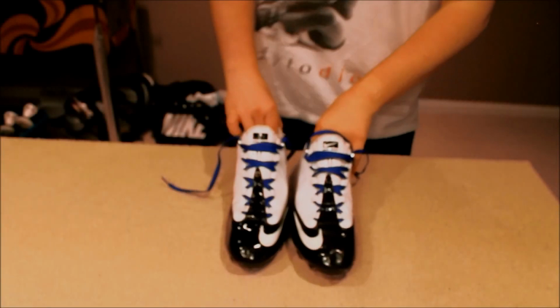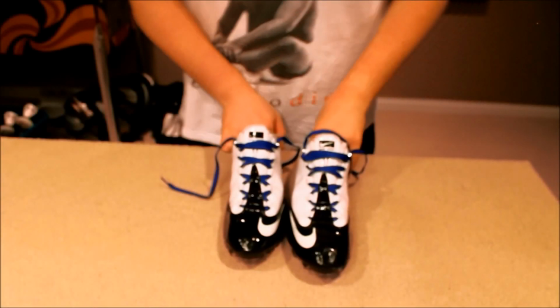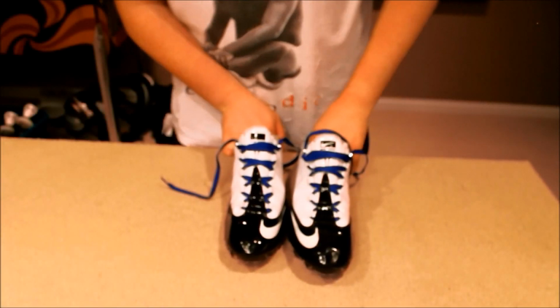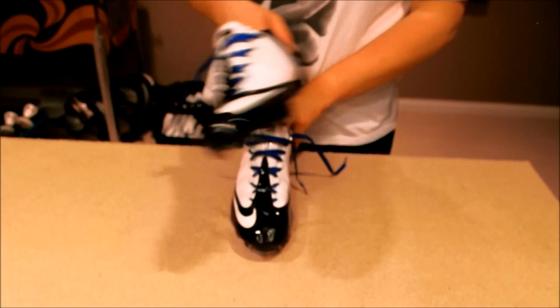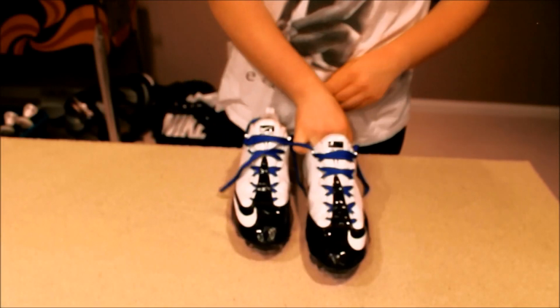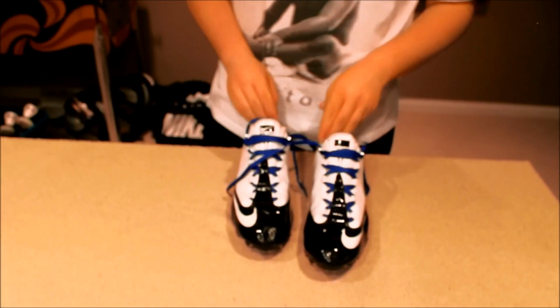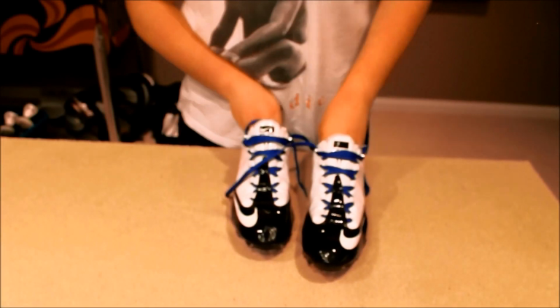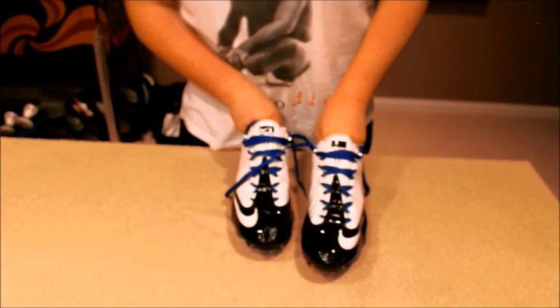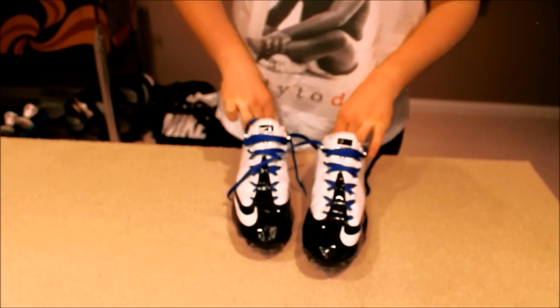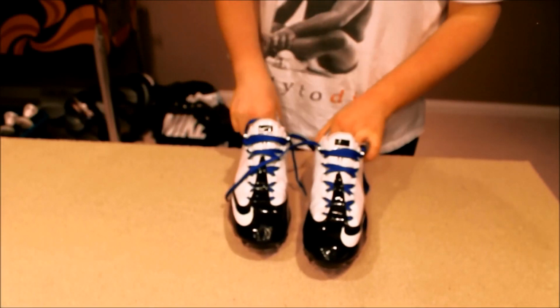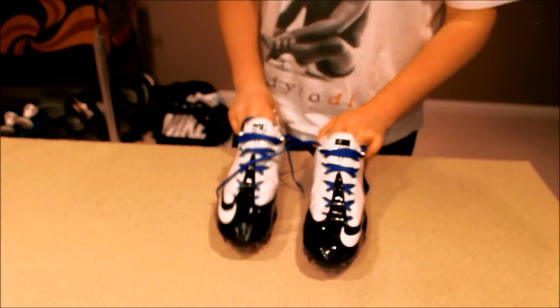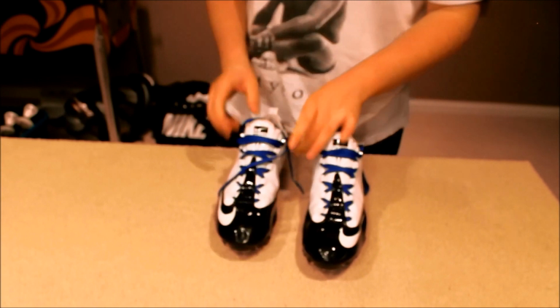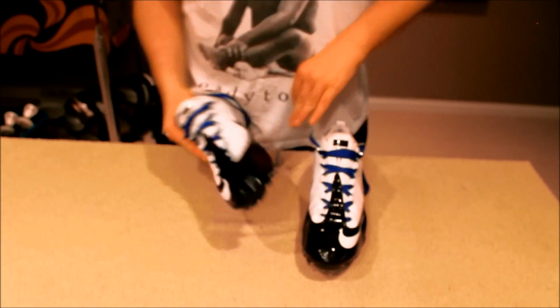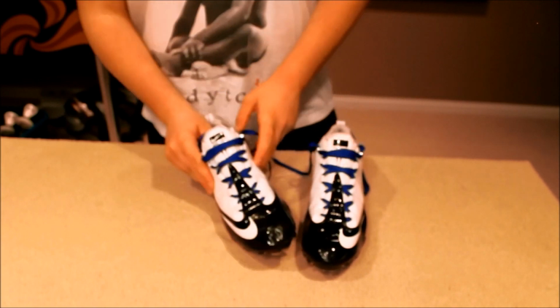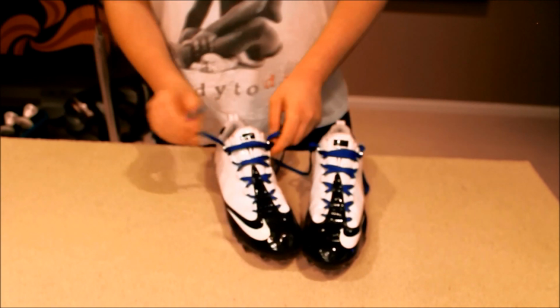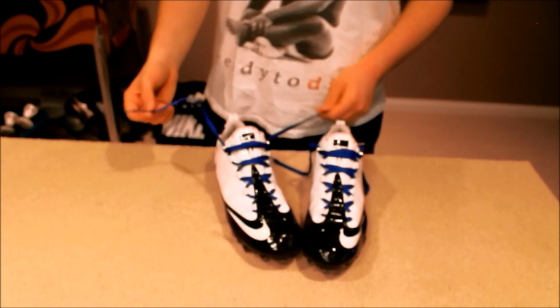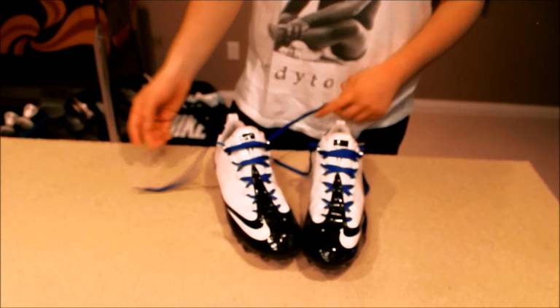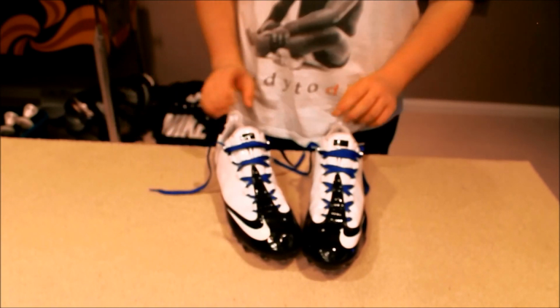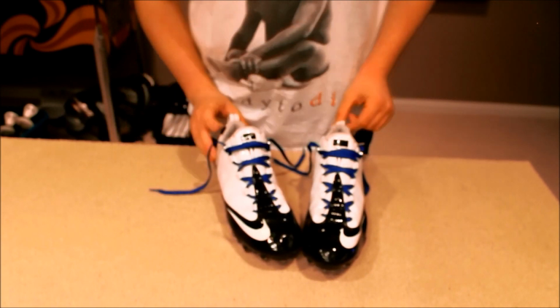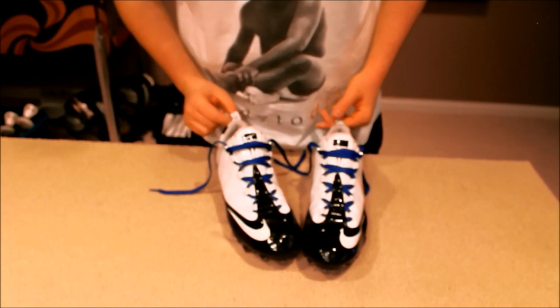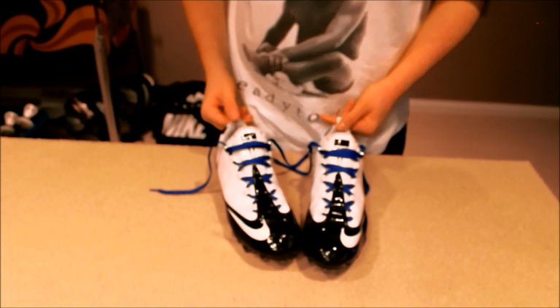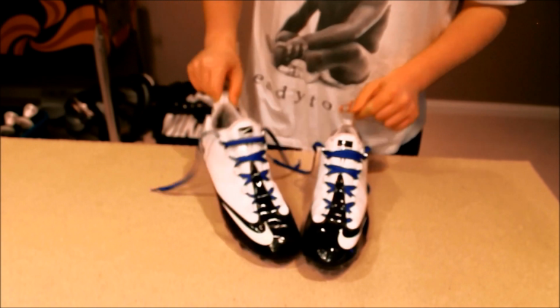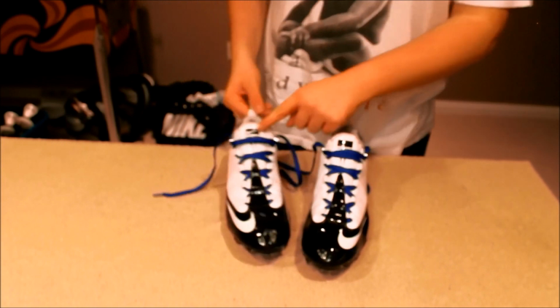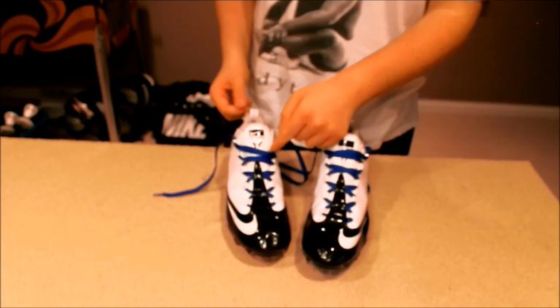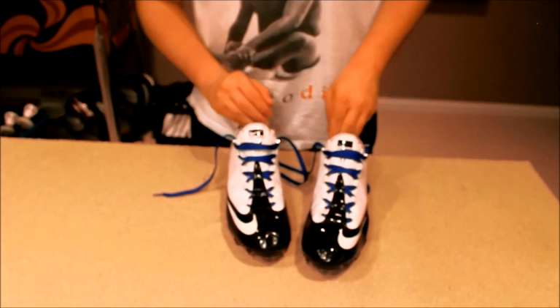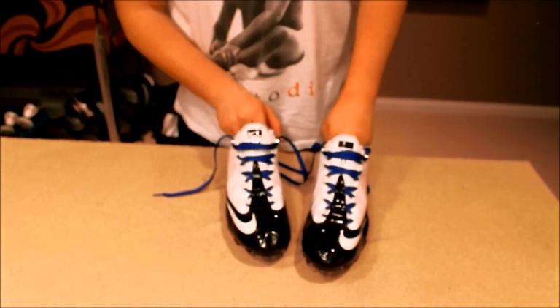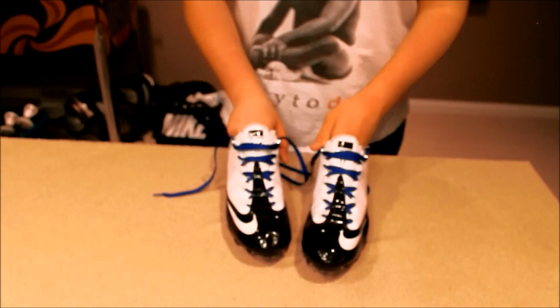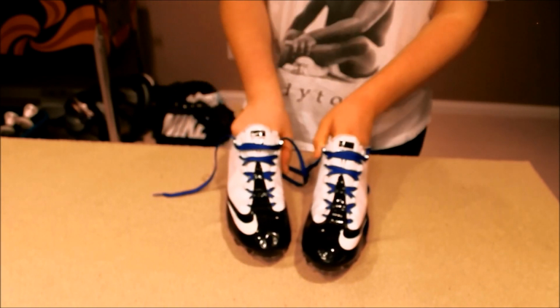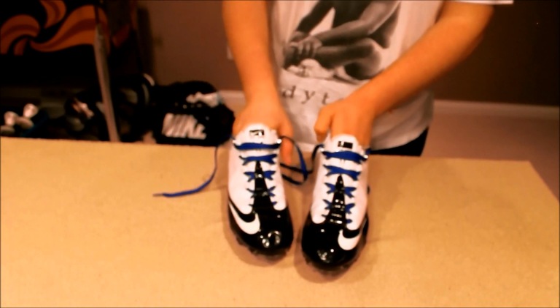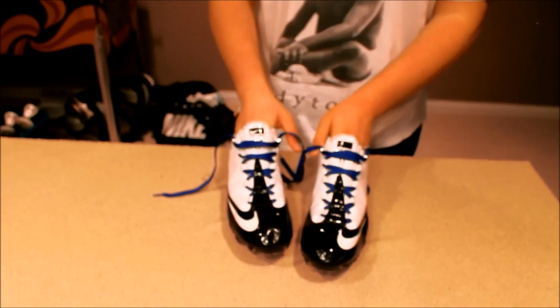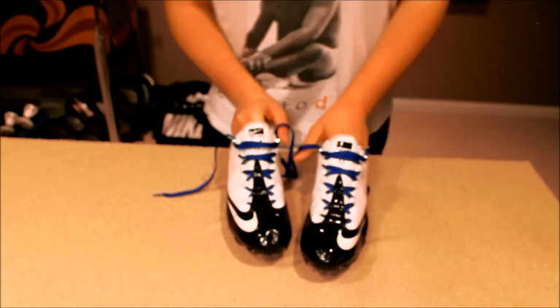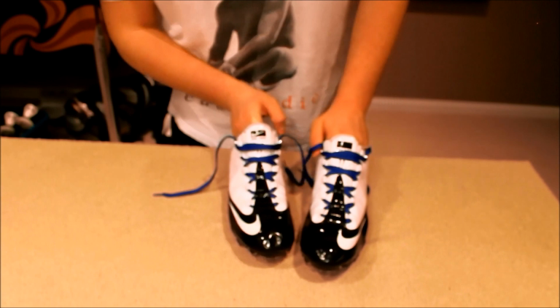What's up guys, London Football here. Welcome back to another episode. Today I have a review for you guys on the Vapor Carbon Fly cleats. These cleats are around $150, and I'll get to why they're so expensive in a minute.